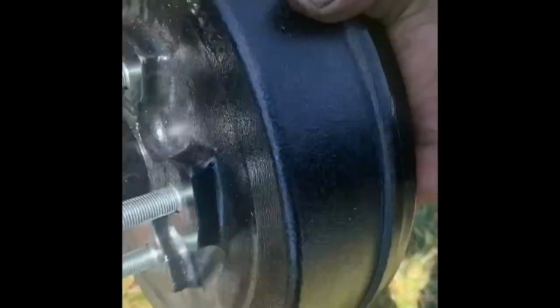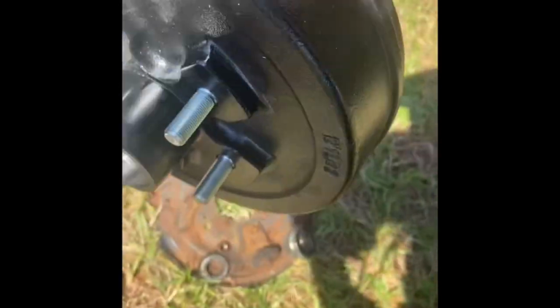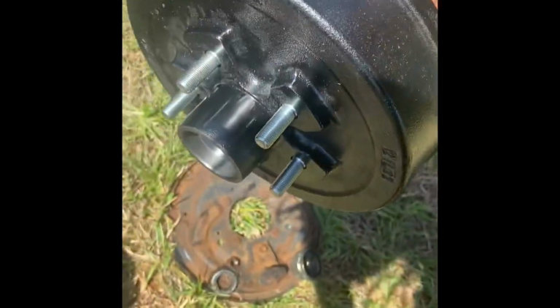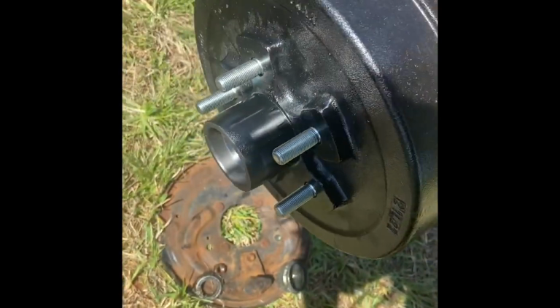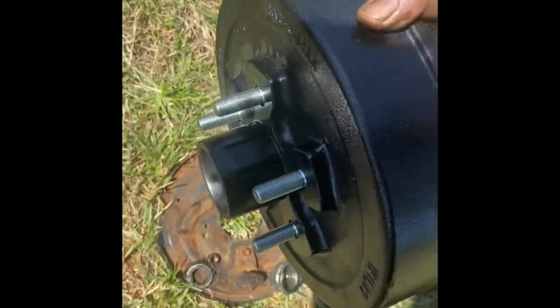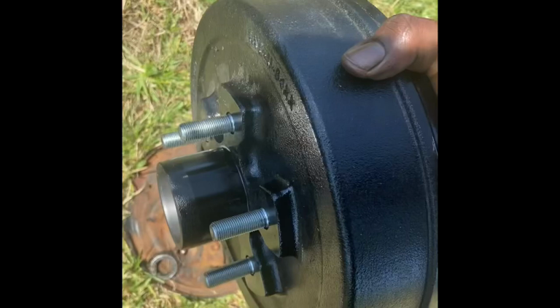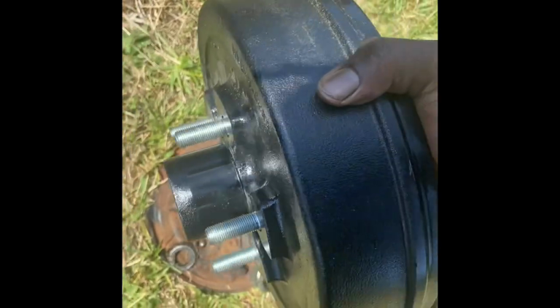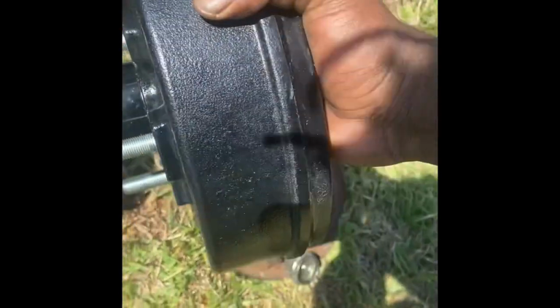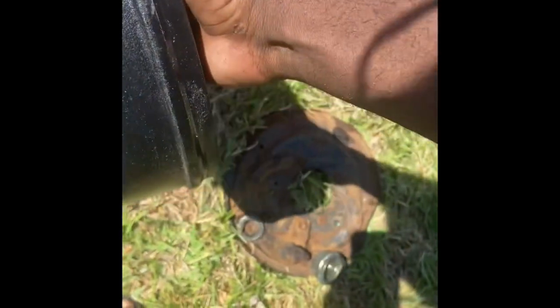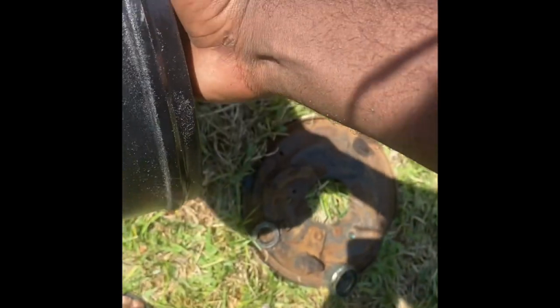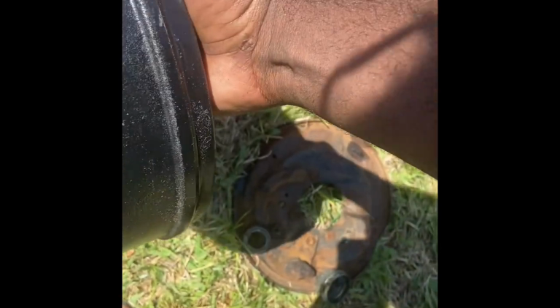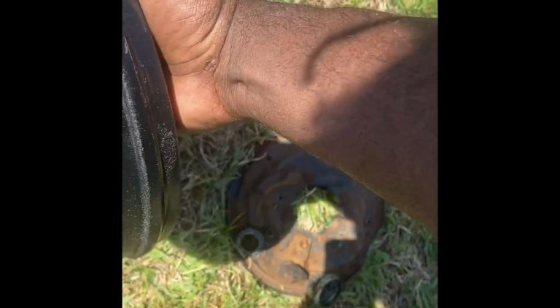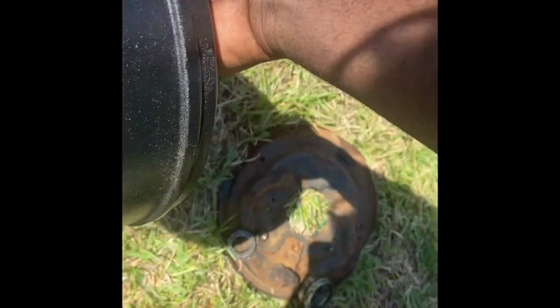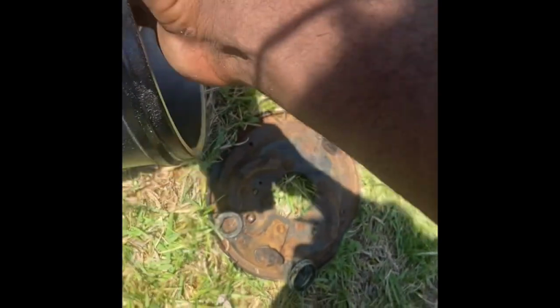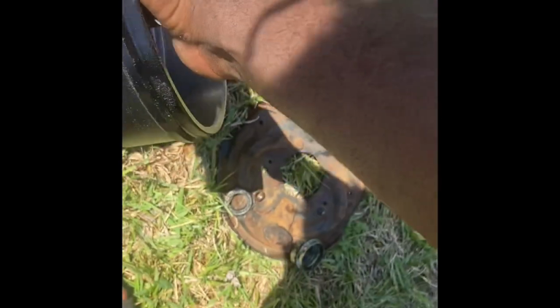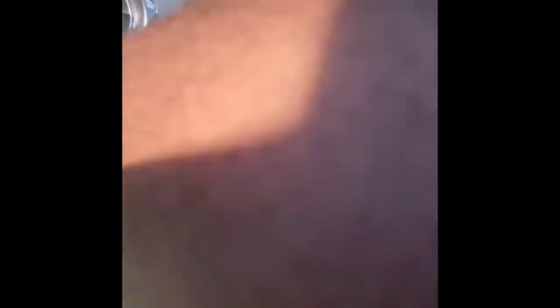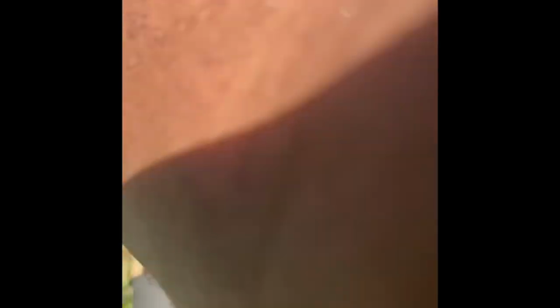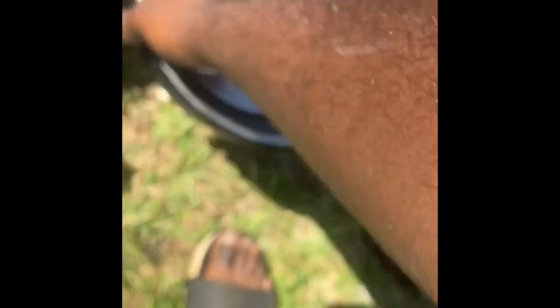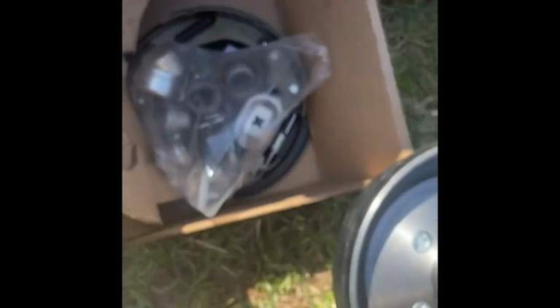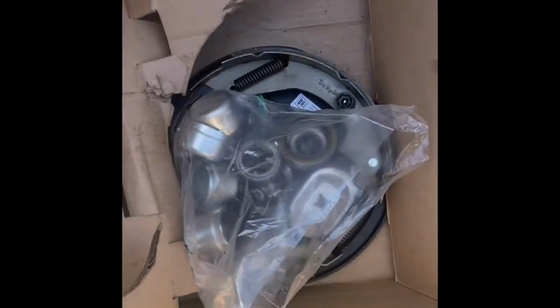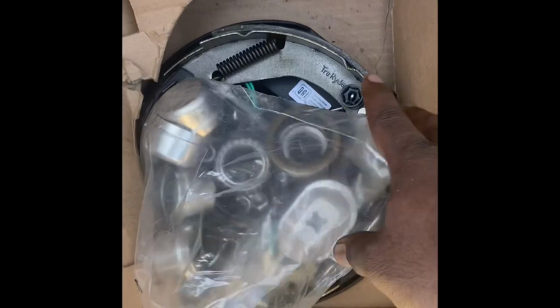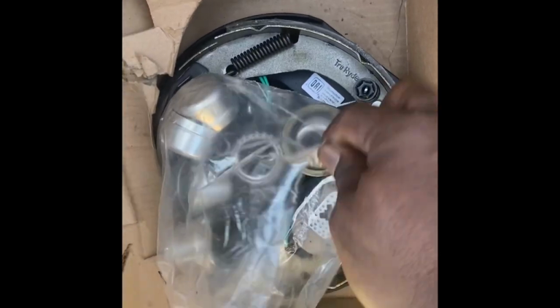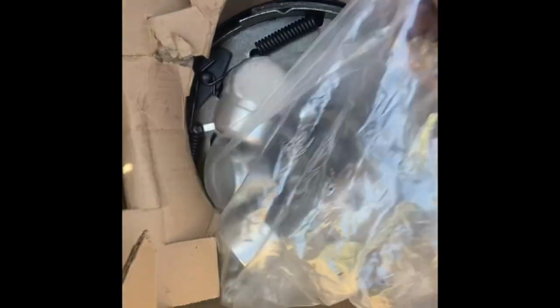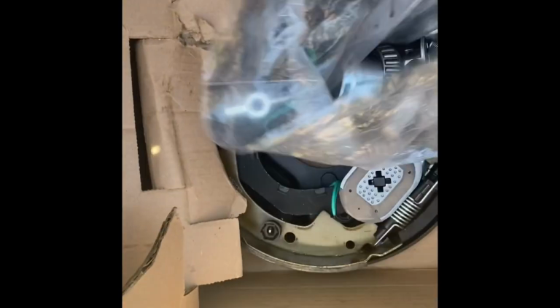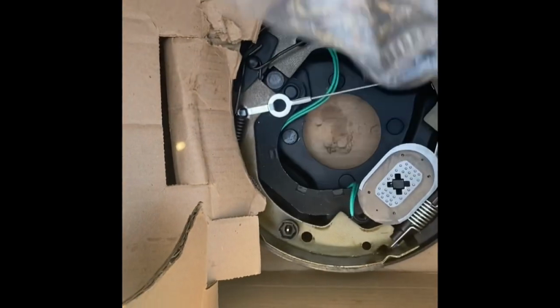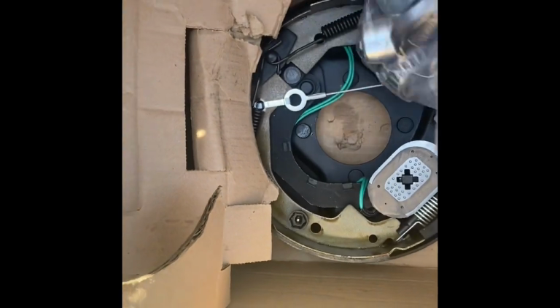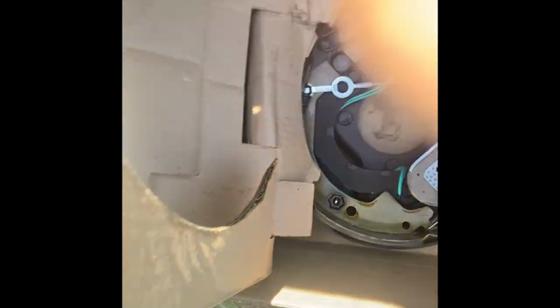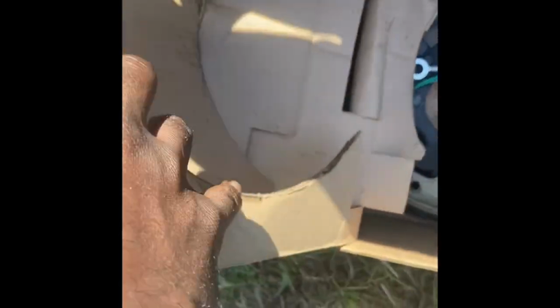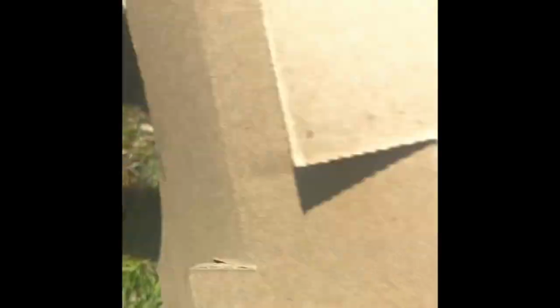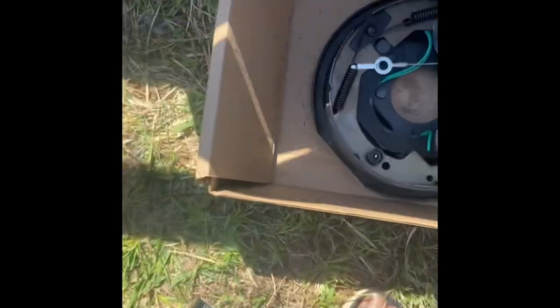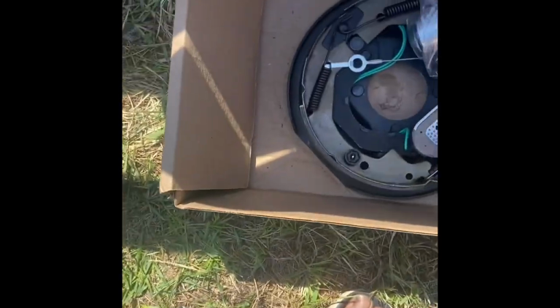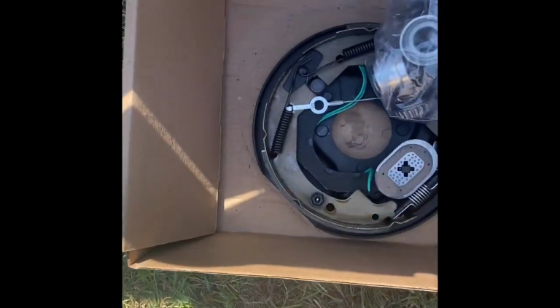This isn't the piece we need just yet — we need the back plate, which has the electronic magnet and the brake shoe. And this is it.